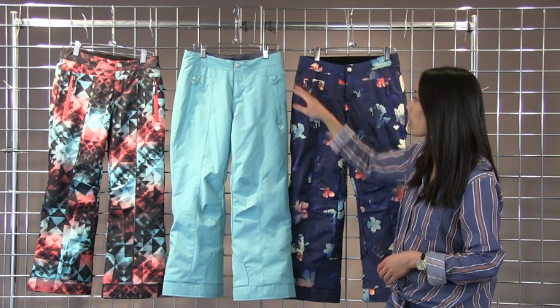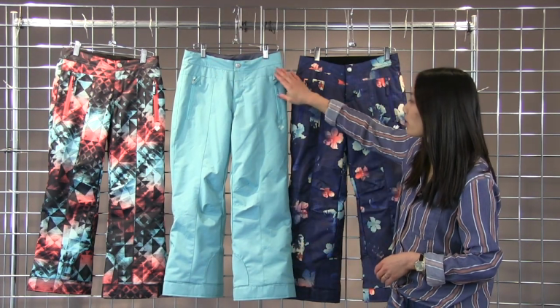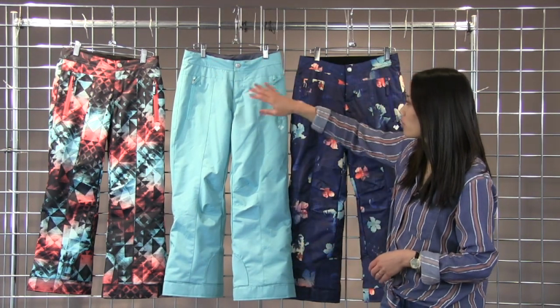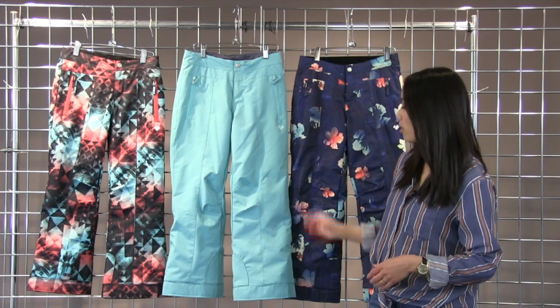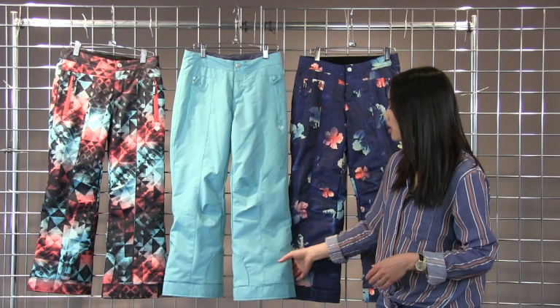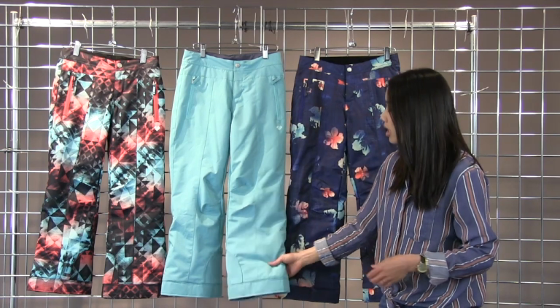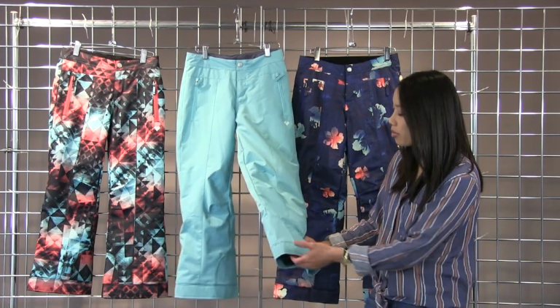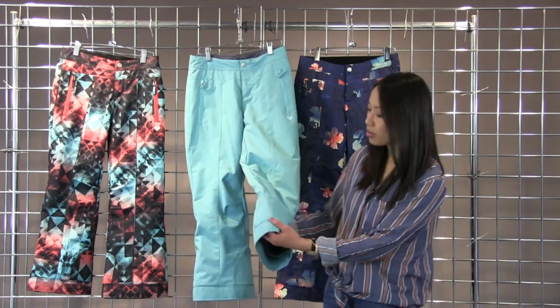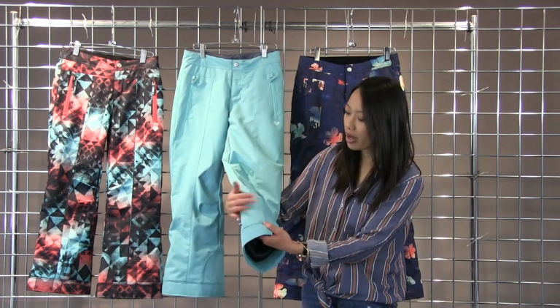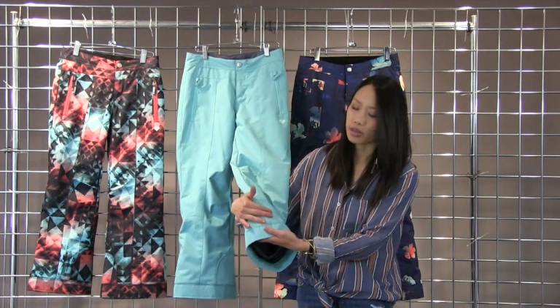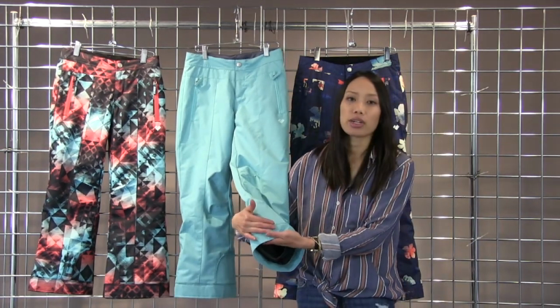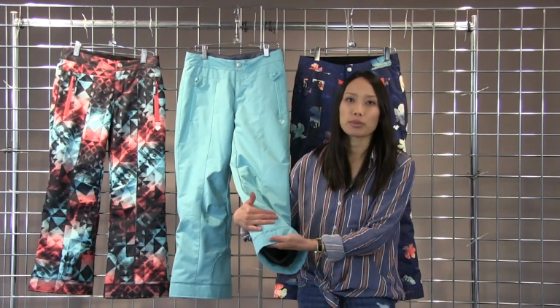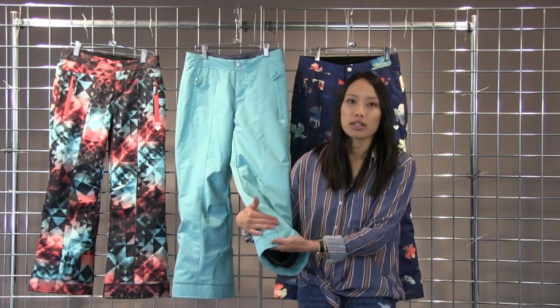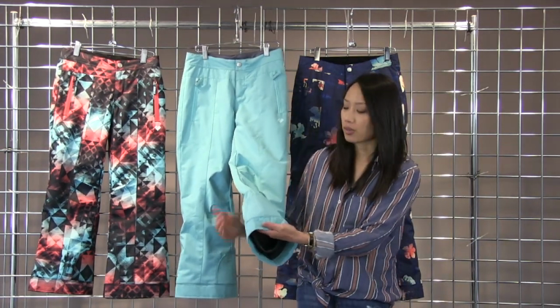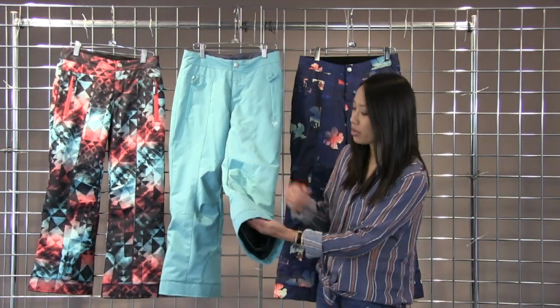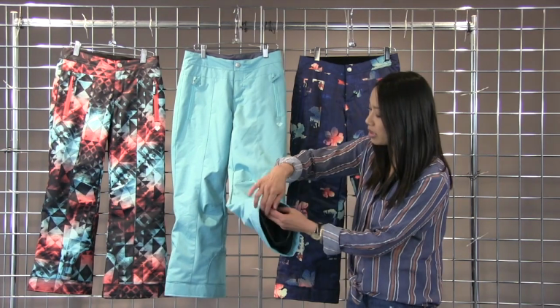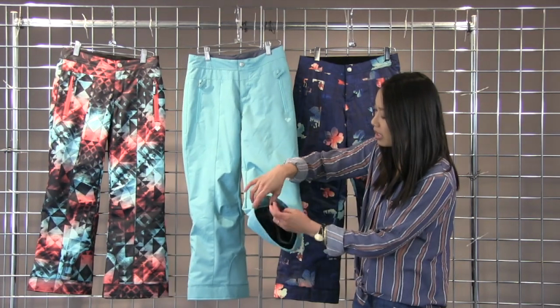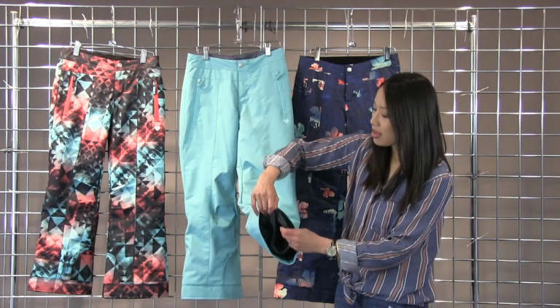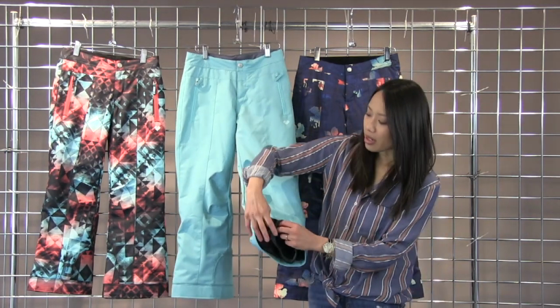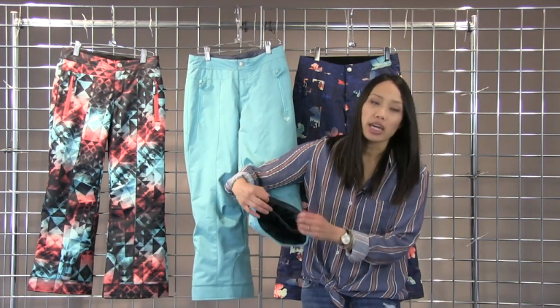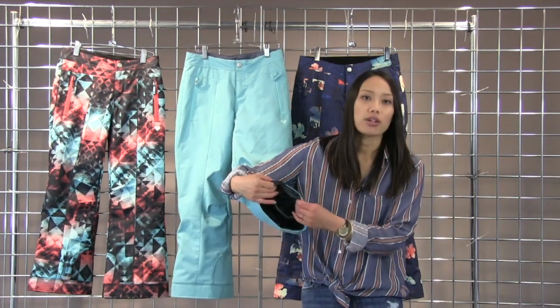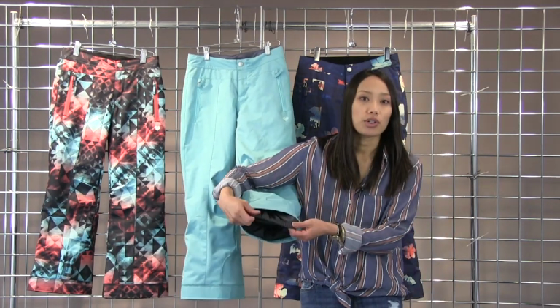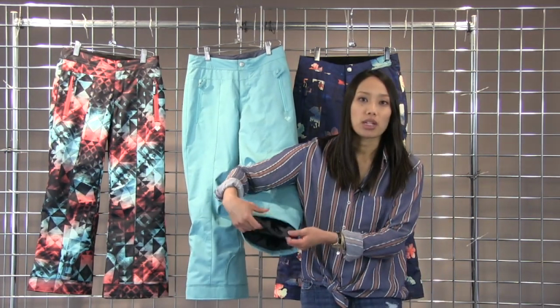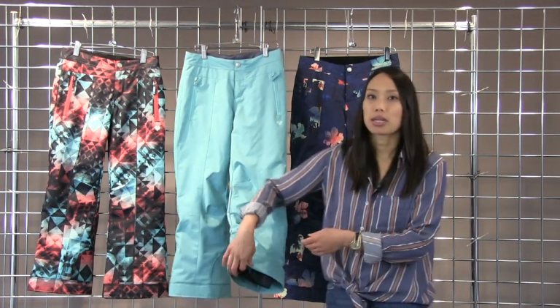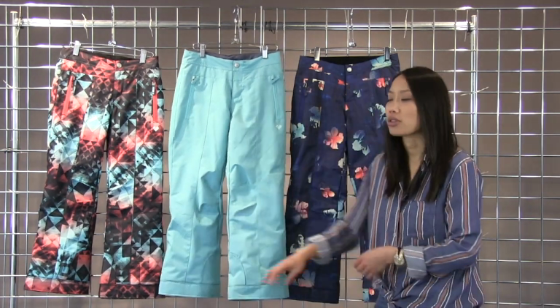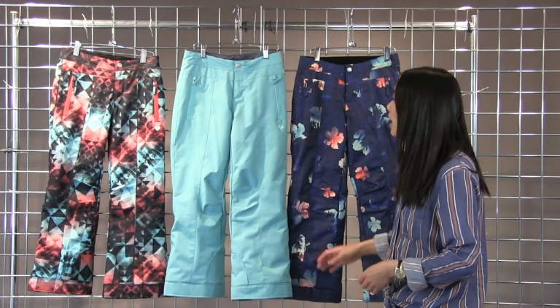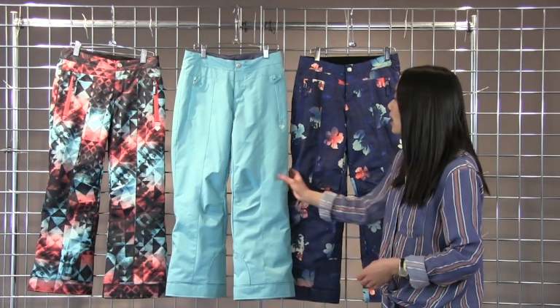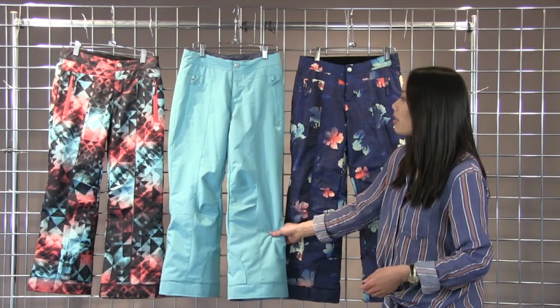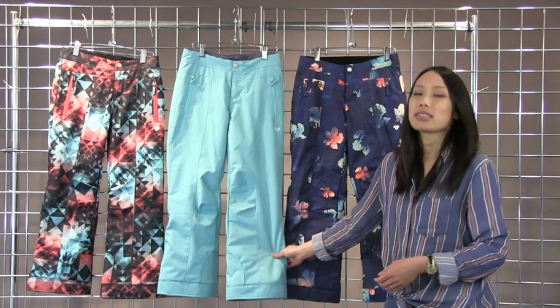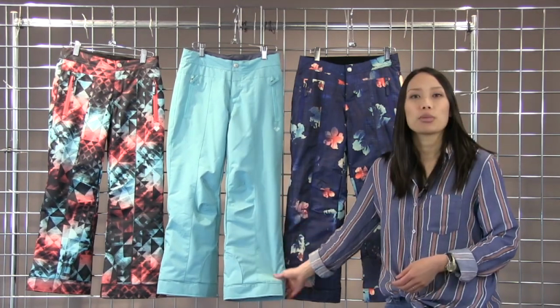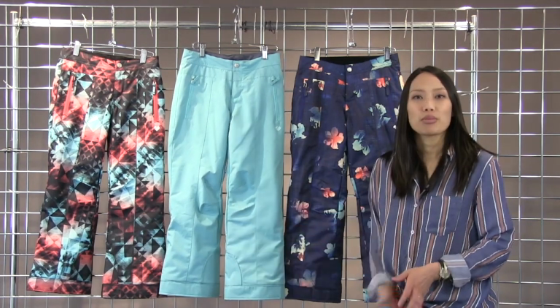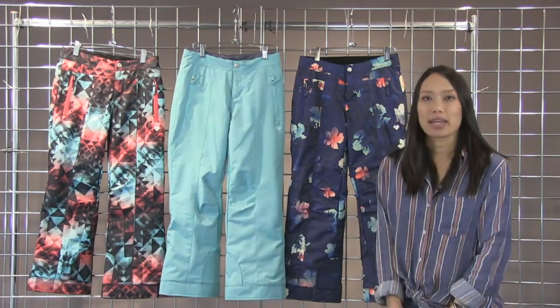You do have the two zippered pockets here. On the bottom you do have this reinforcement for extra durability and then a boot gaiter that goes over your boot to help keep the snow out. And this is the Obermeyer Brook Pant.